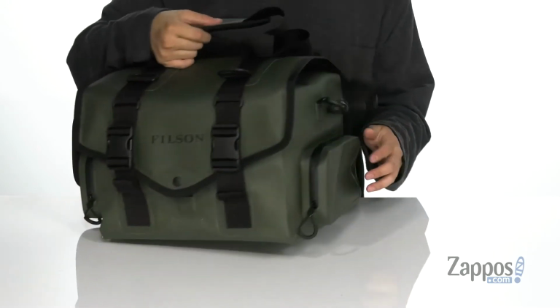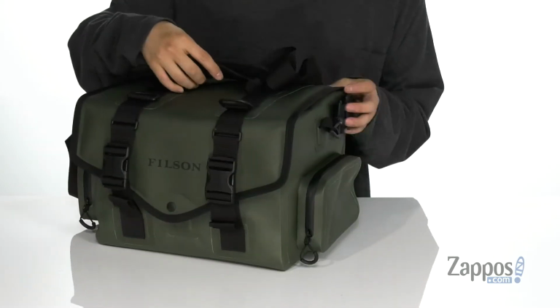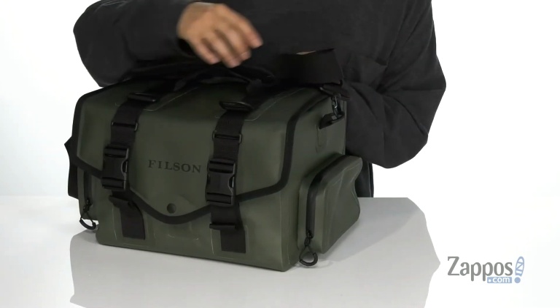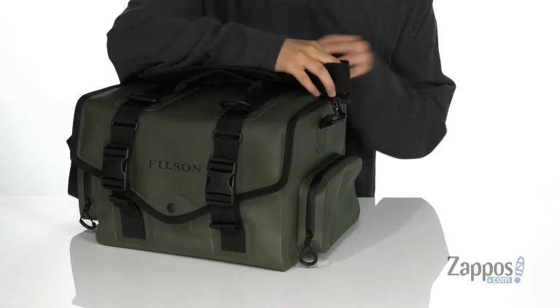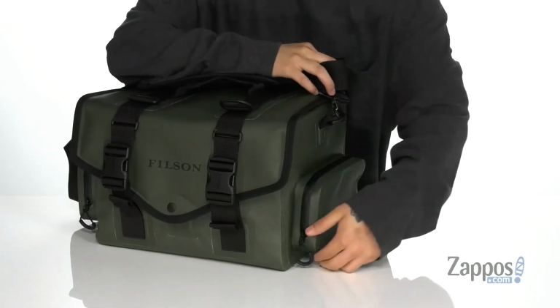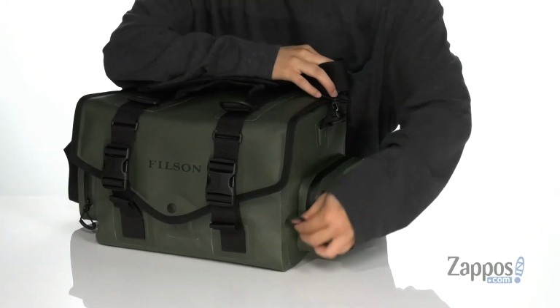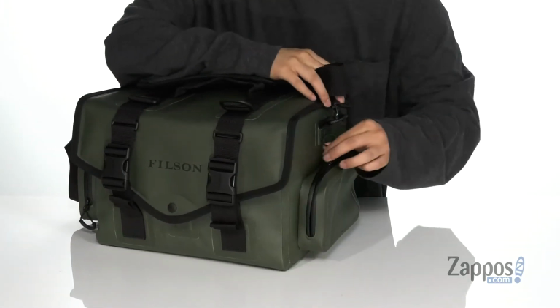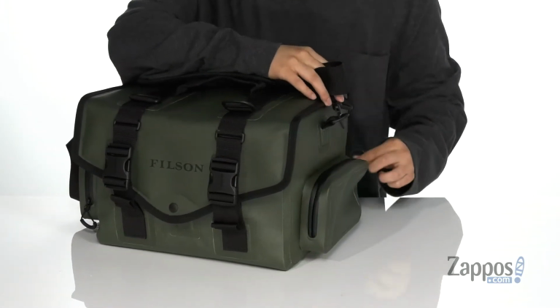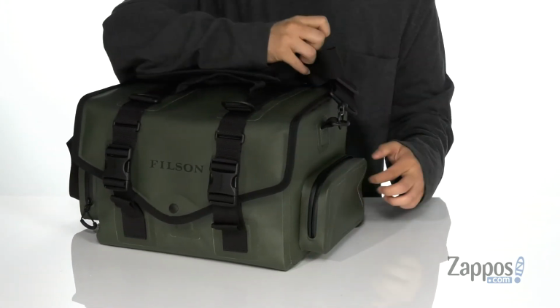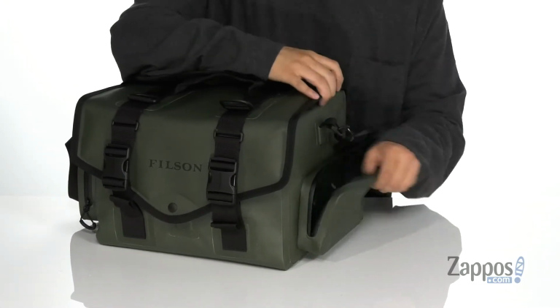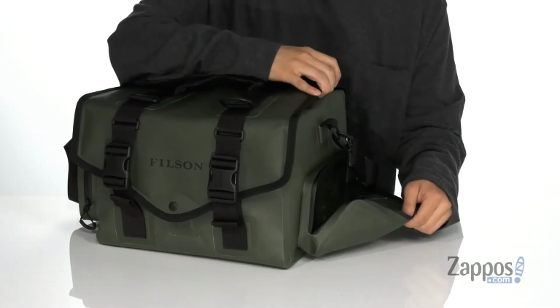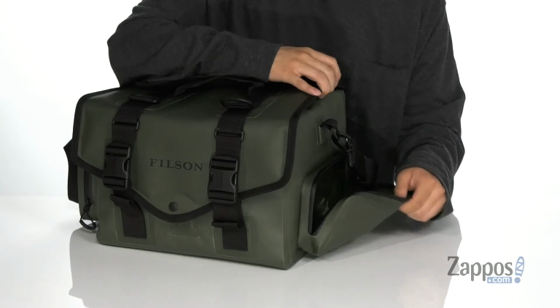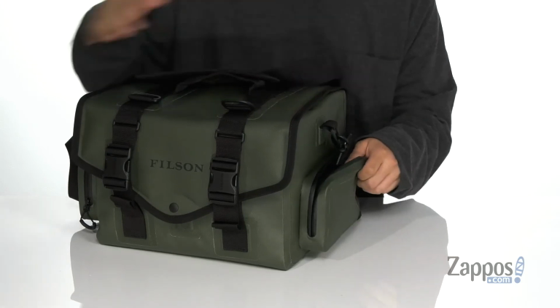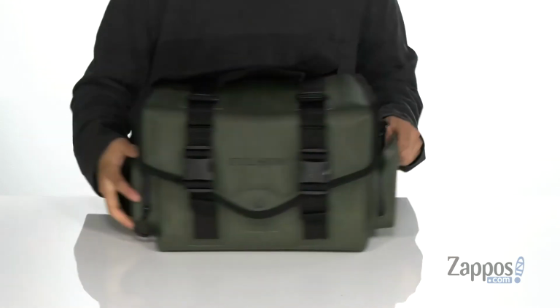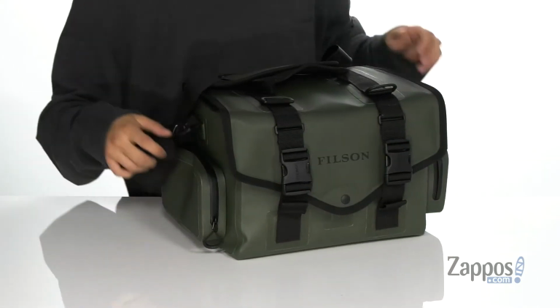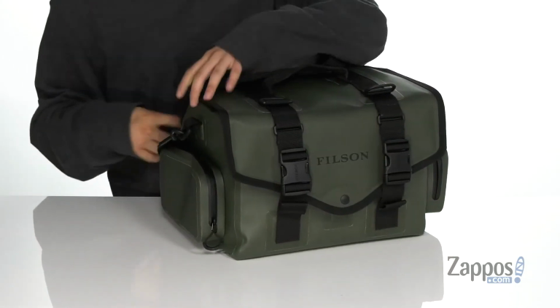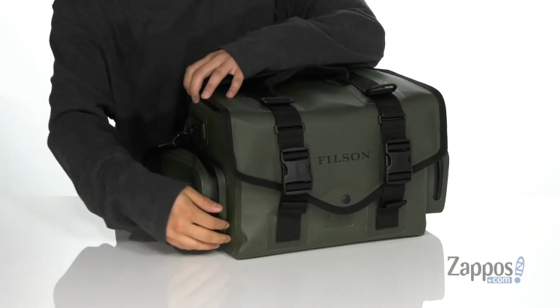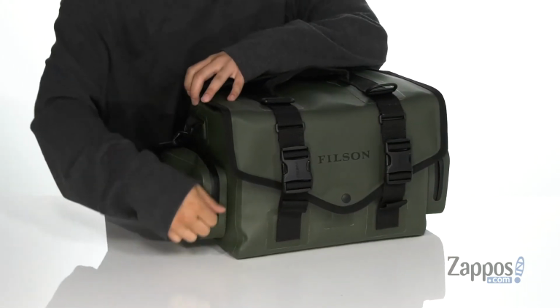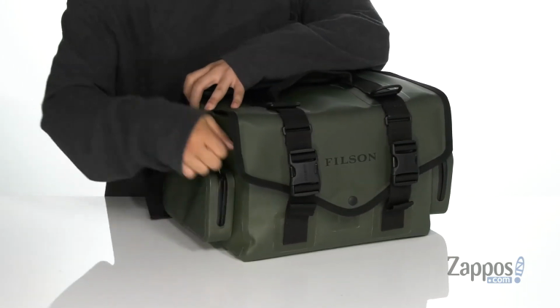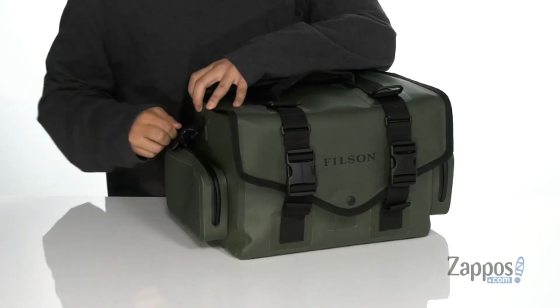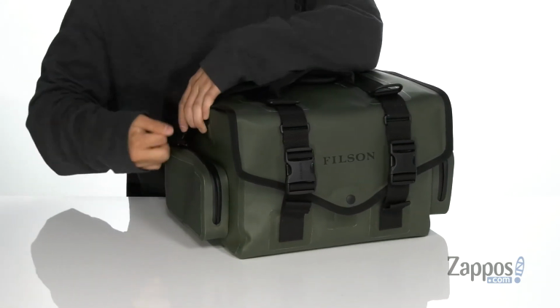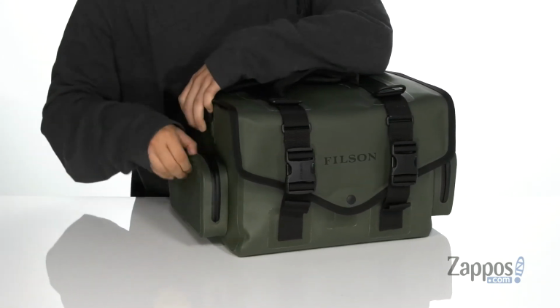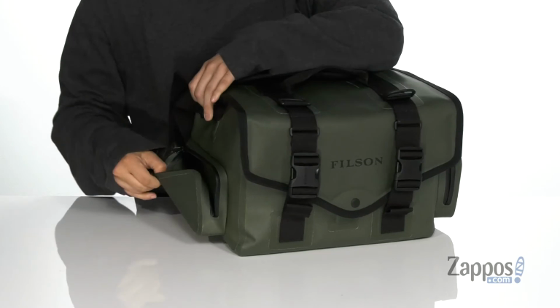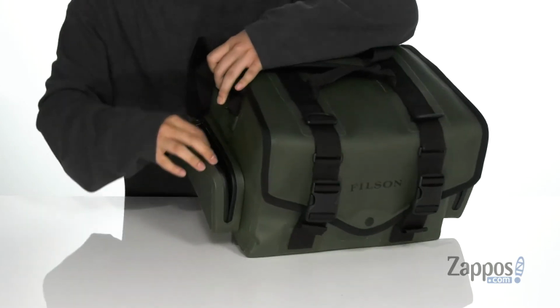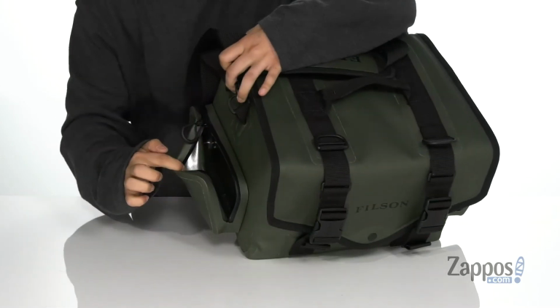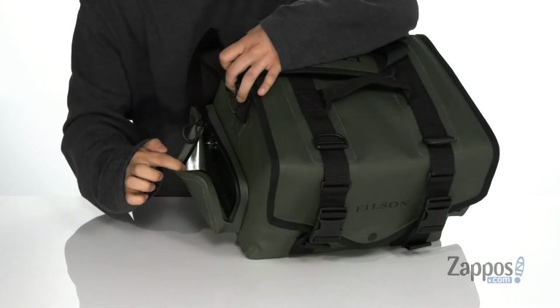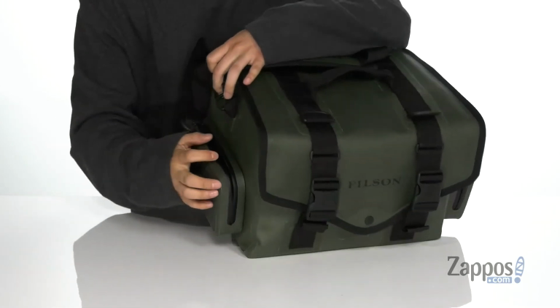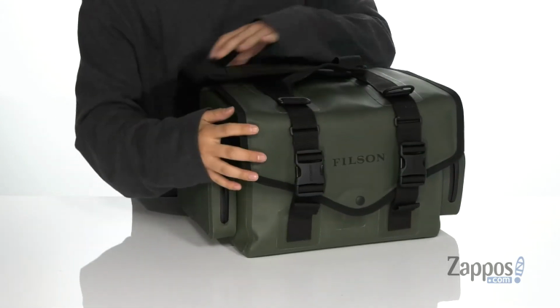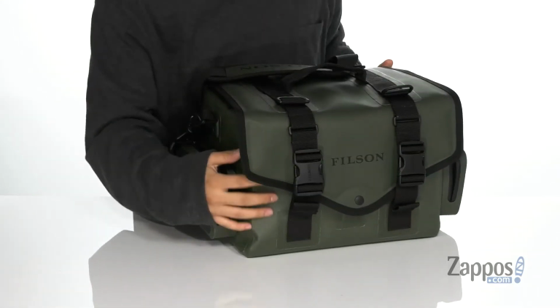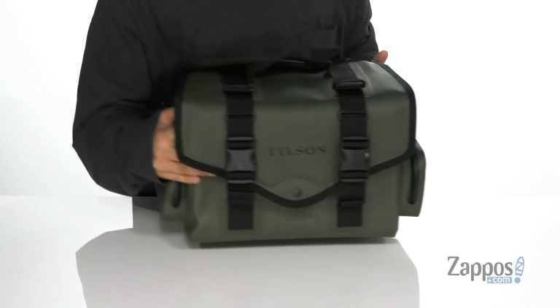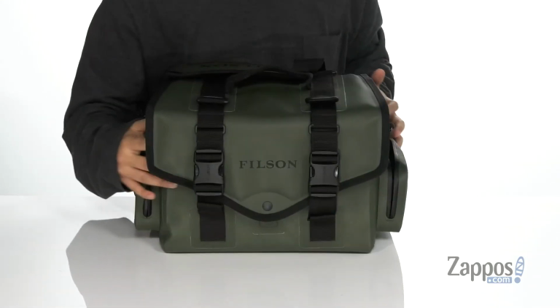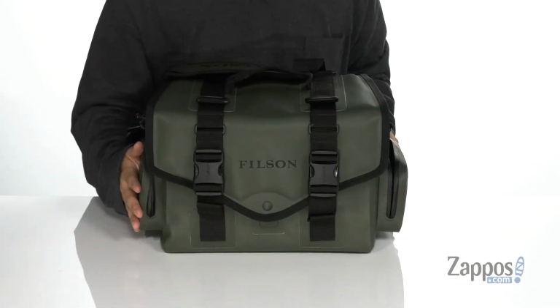Pockets on each side of the bag are seam-sealed, so they're going to keep out water and open up with easy zipper closures. Each of them are fully lined to keep your items protected and have tons of room so you can store them with ease.